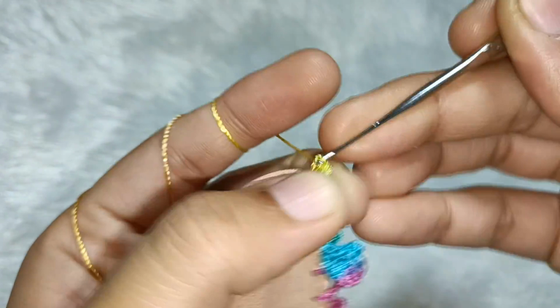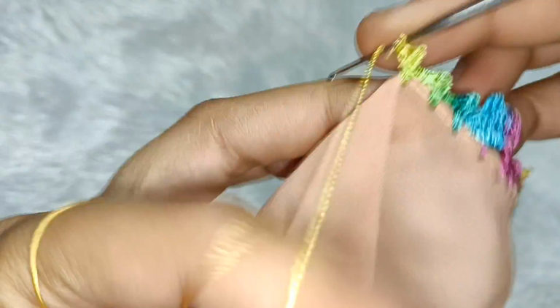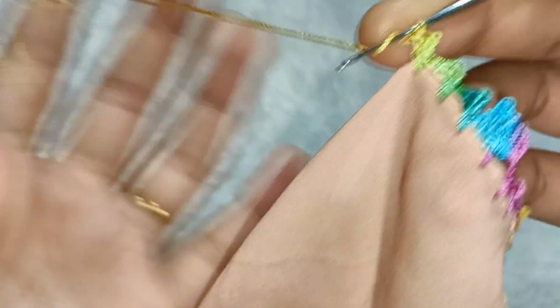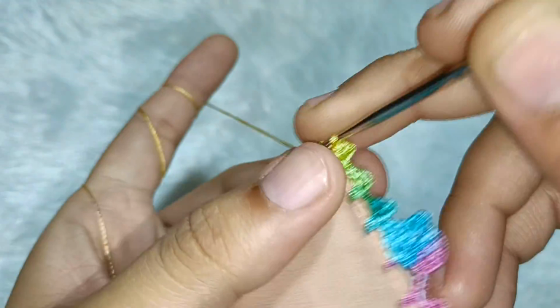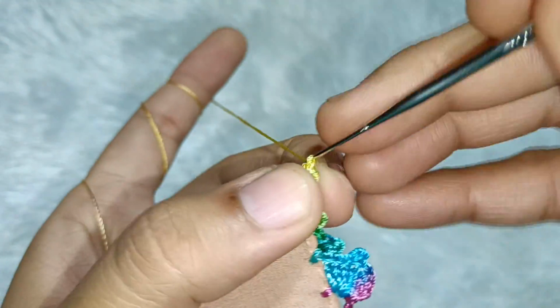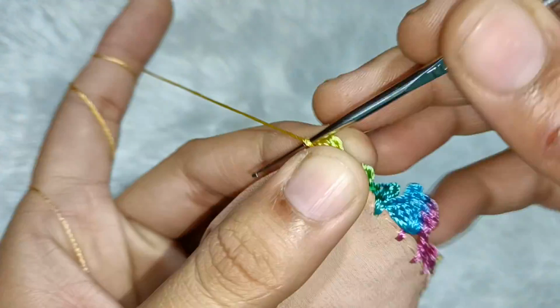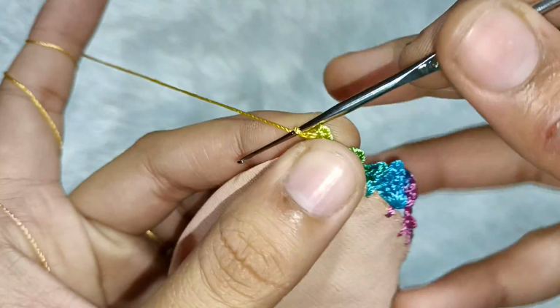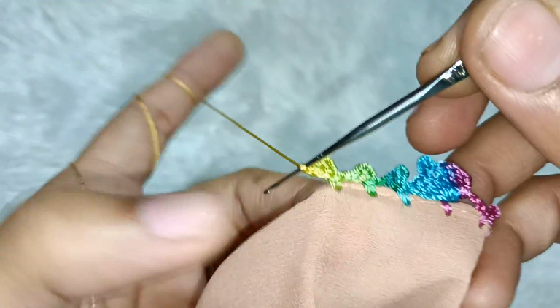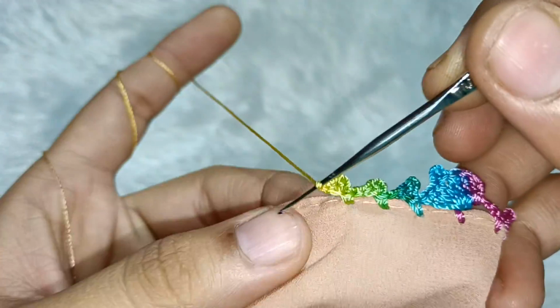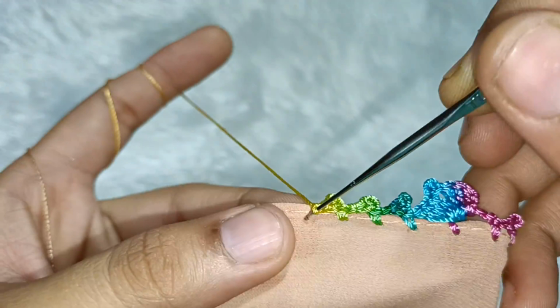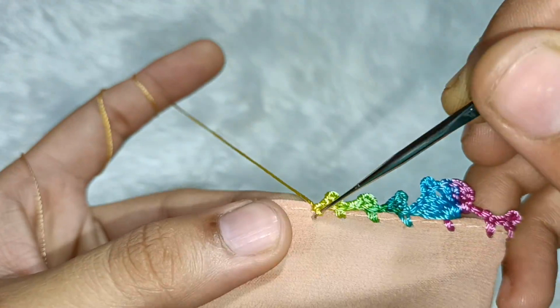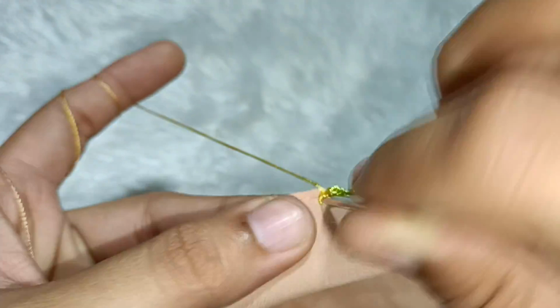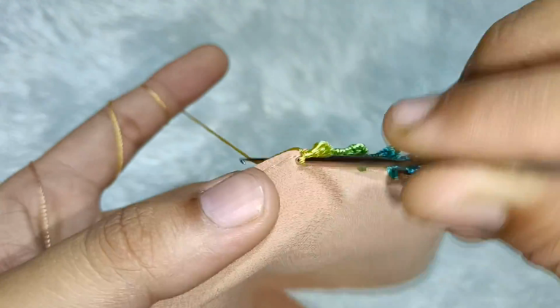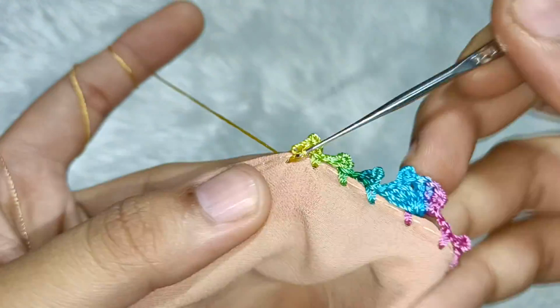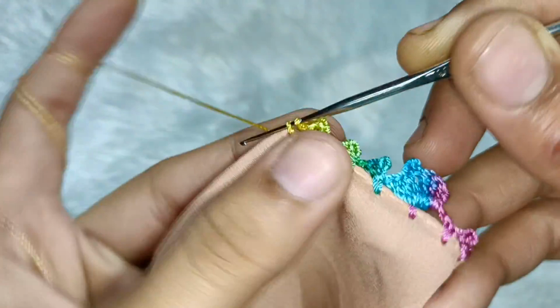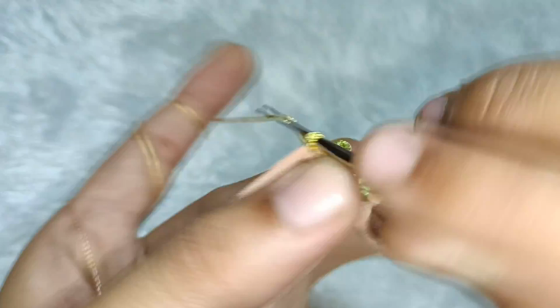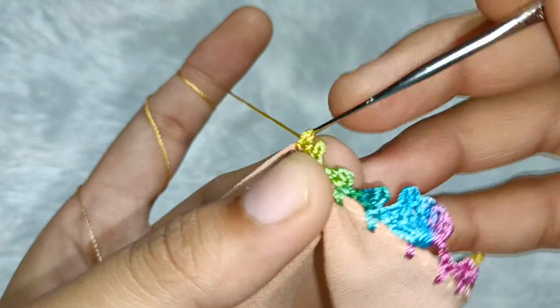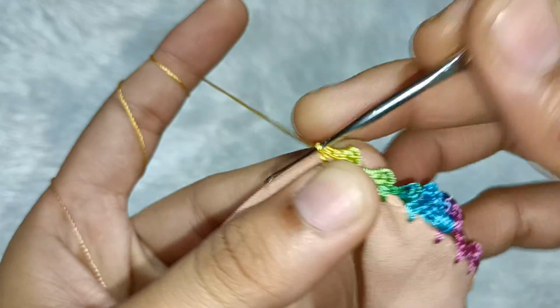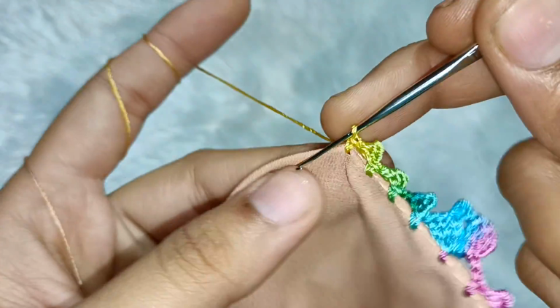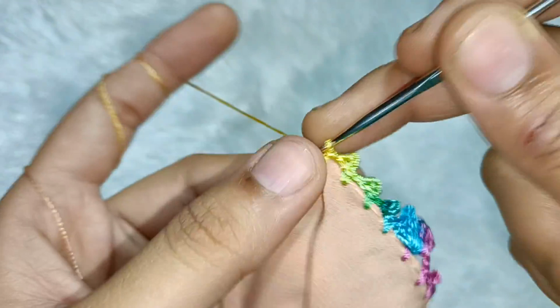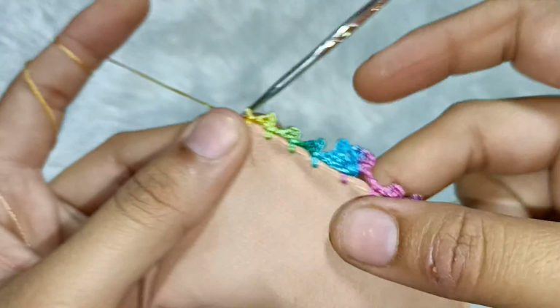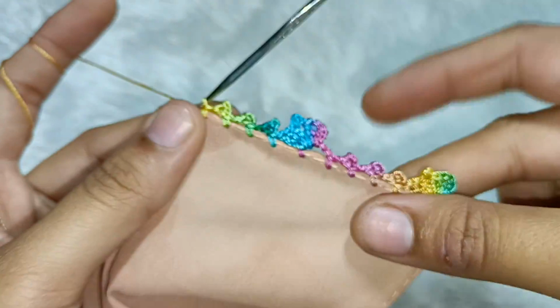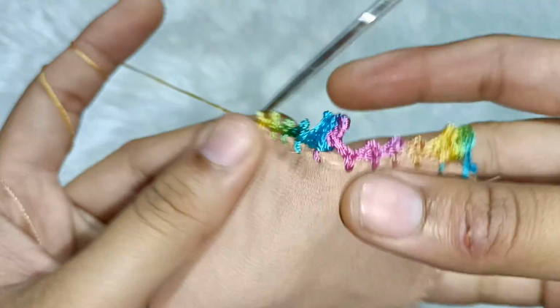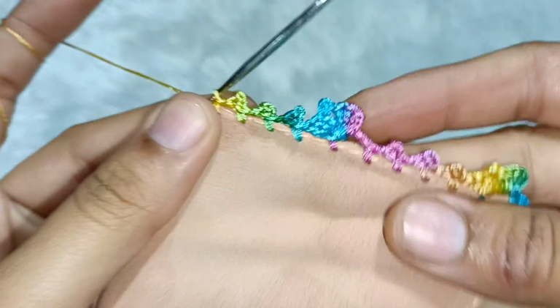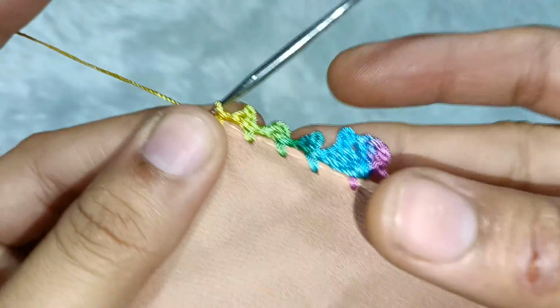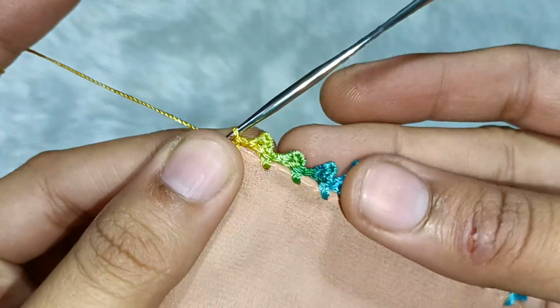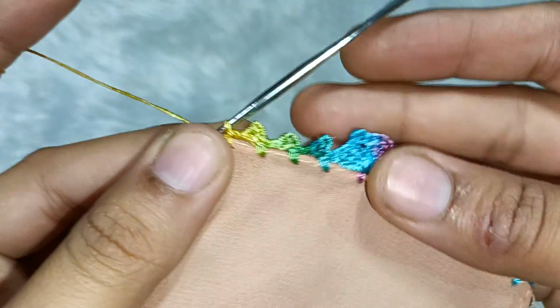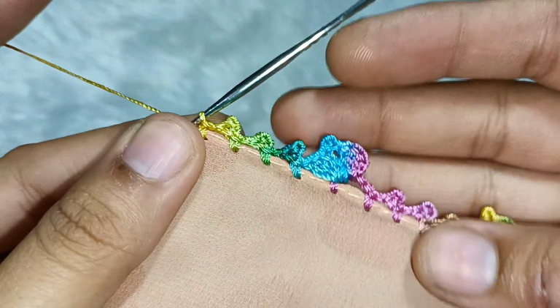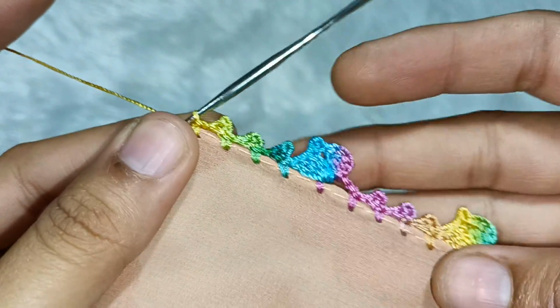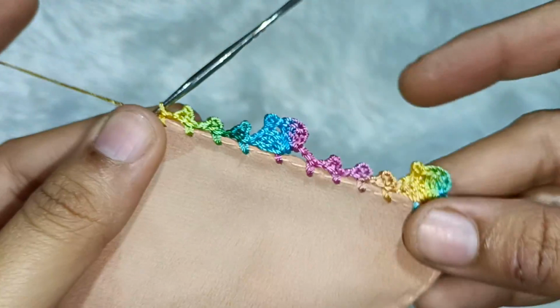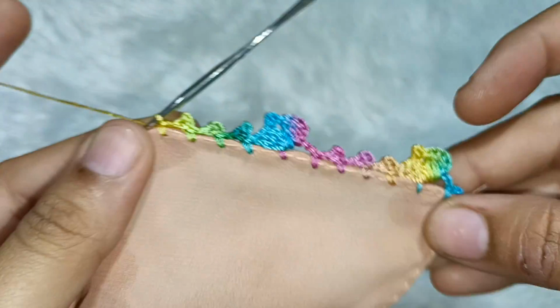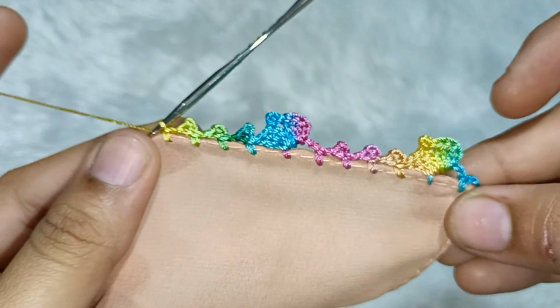Then we will go out and take one chain and make a single crochet in a little gap. This will become the lace design.